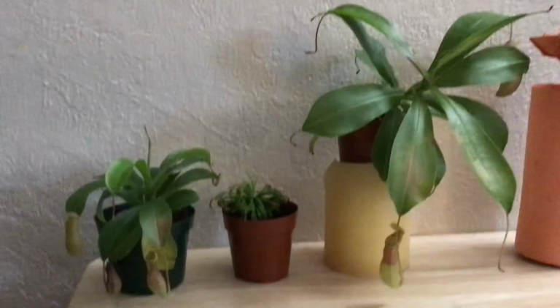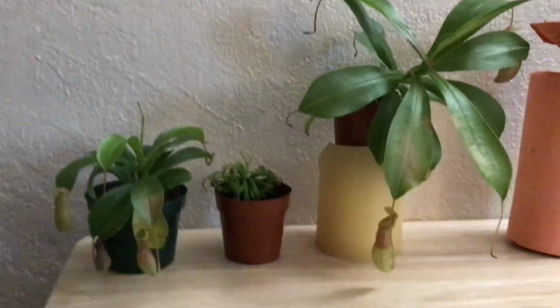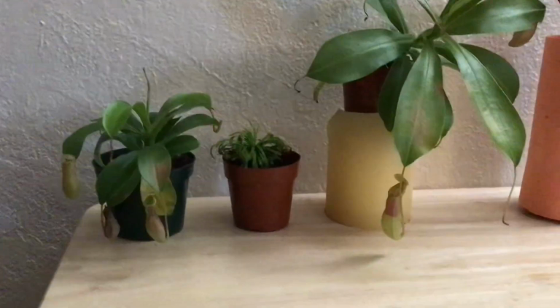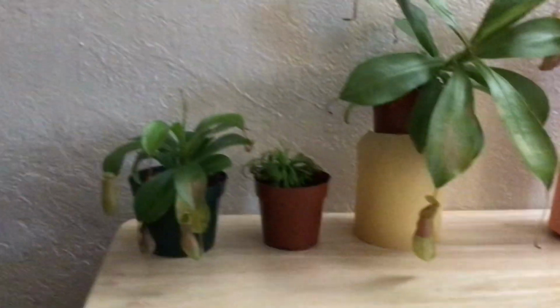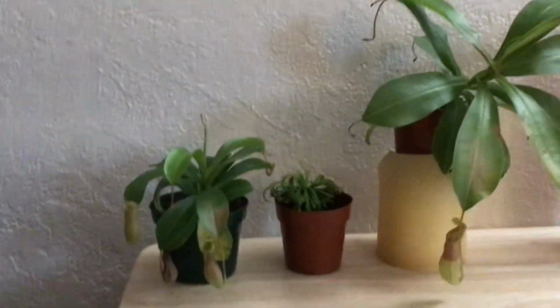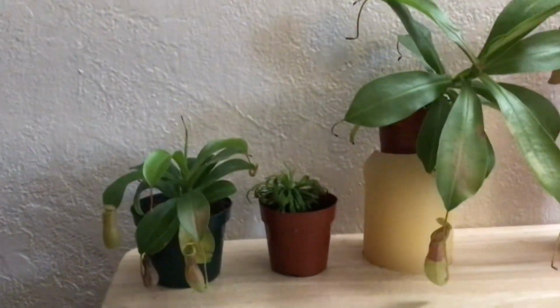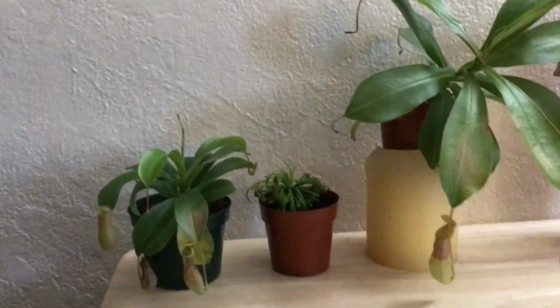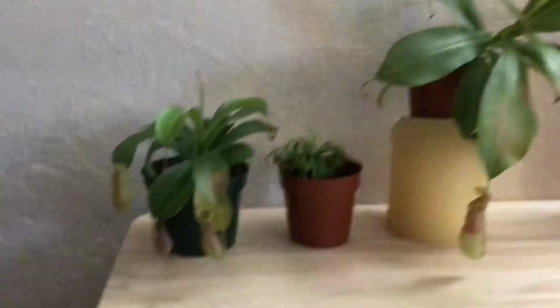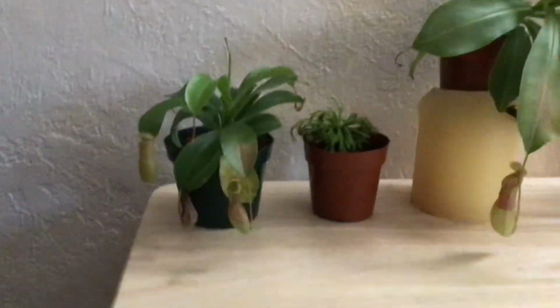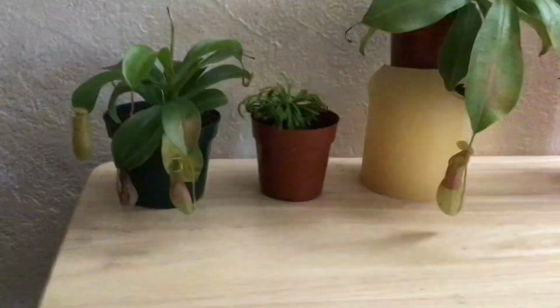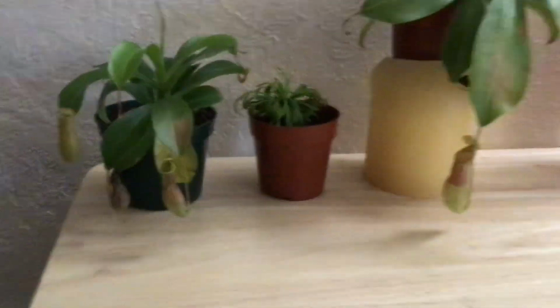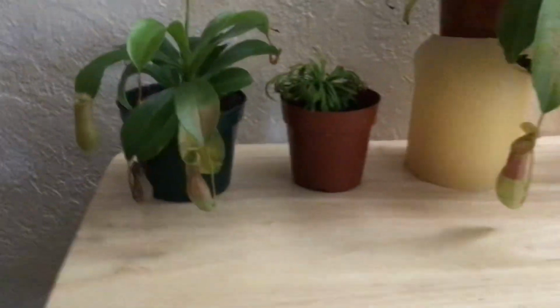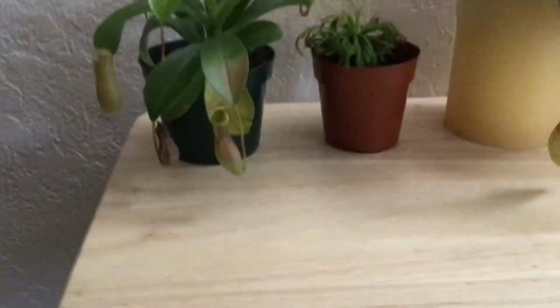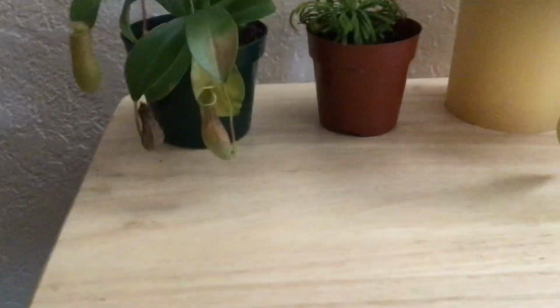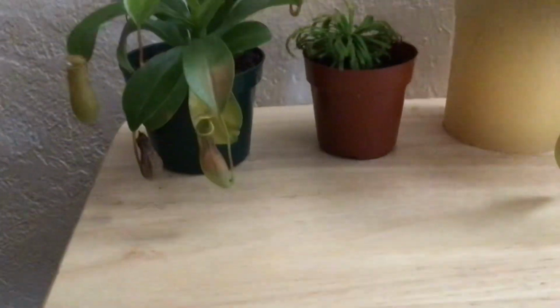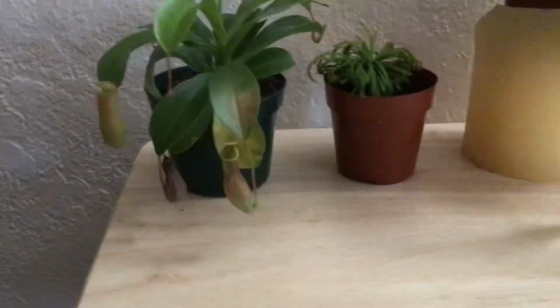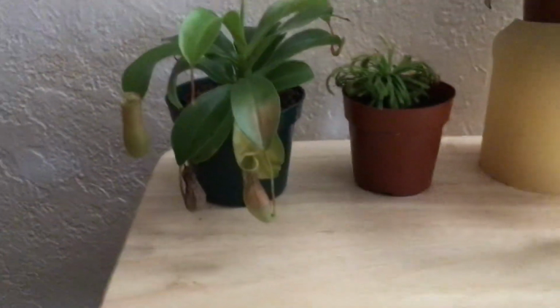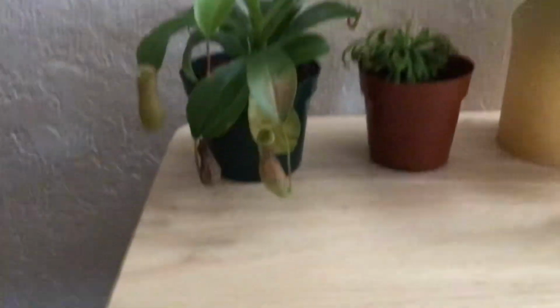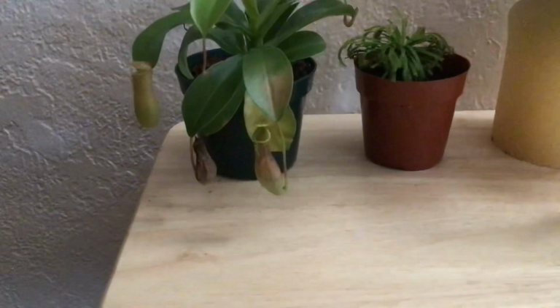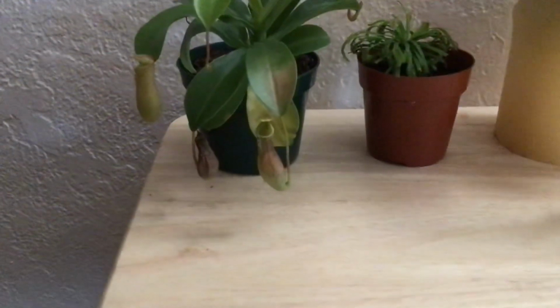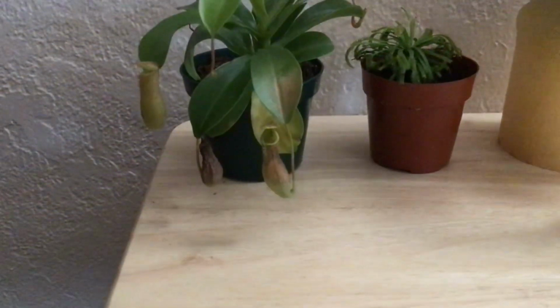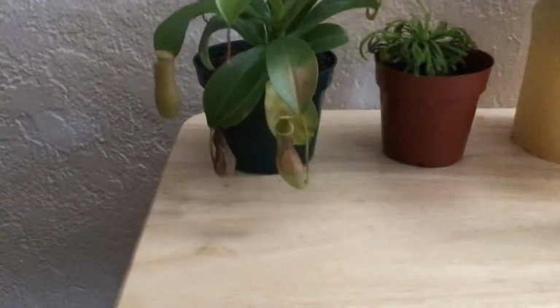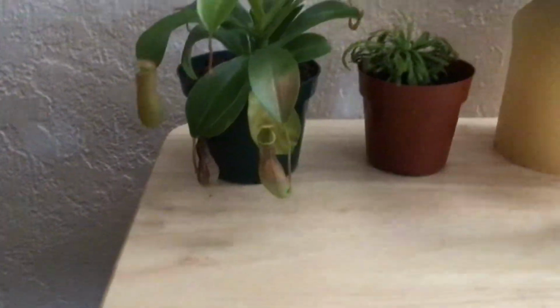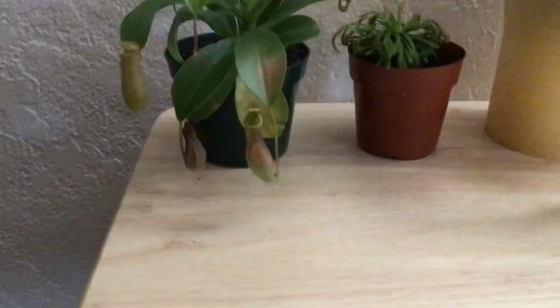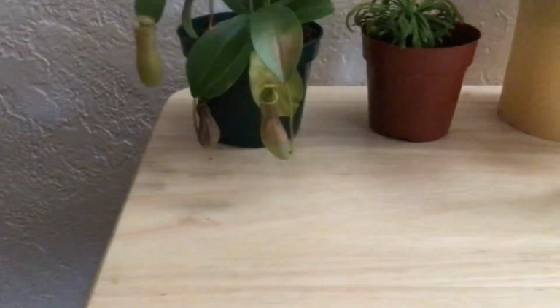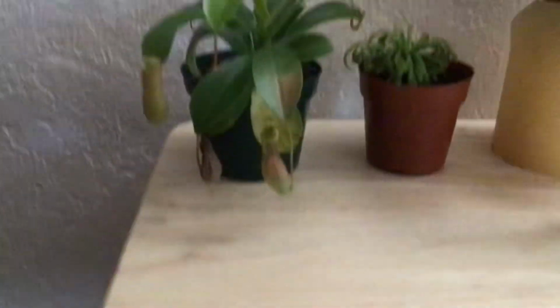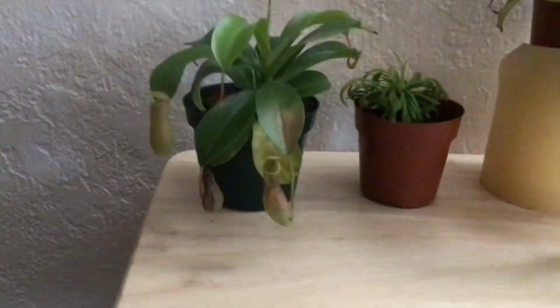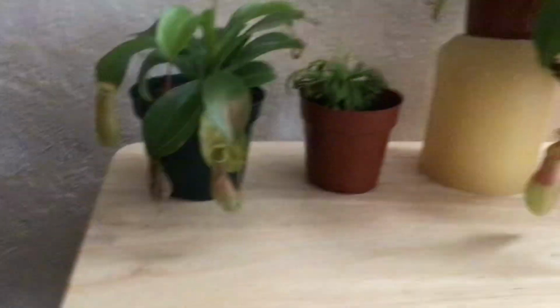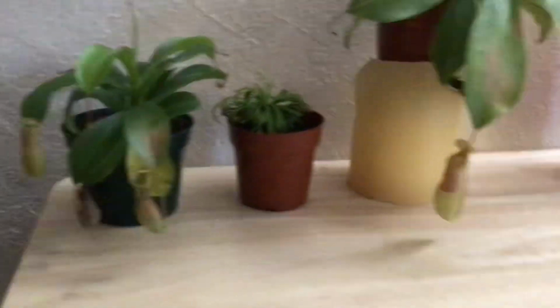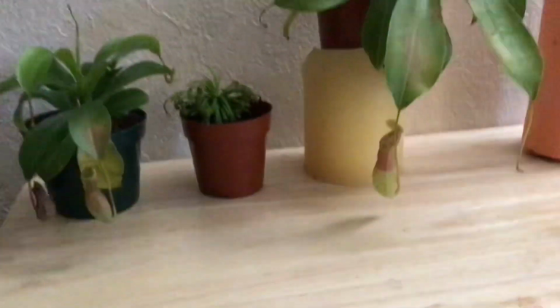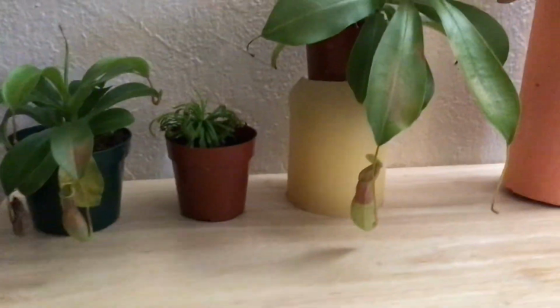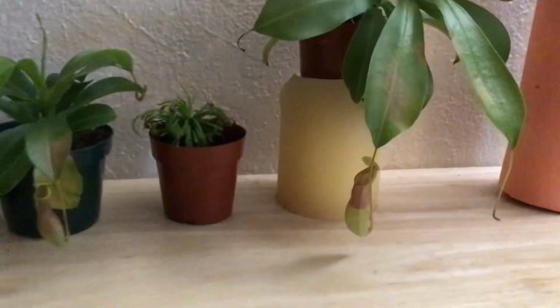Hello guys! Welcome back to Family in Reno, Nevada. Today I'm gonna do my carnivorous plant update.